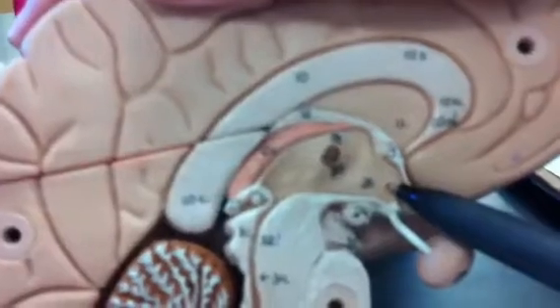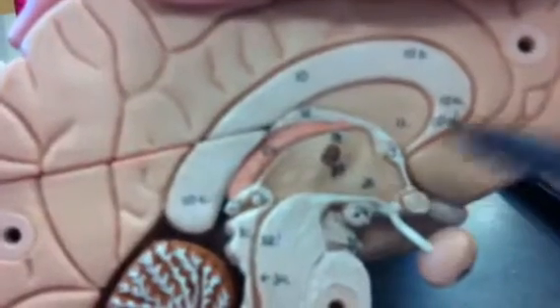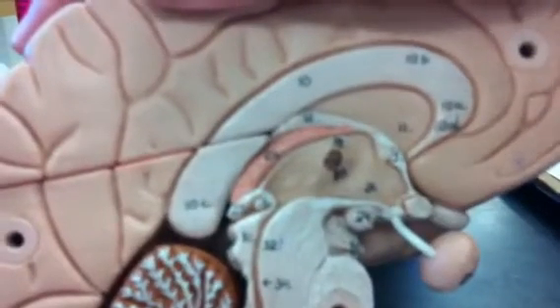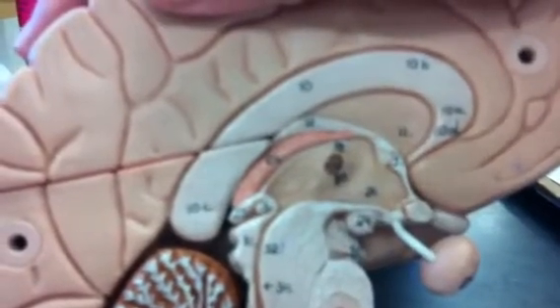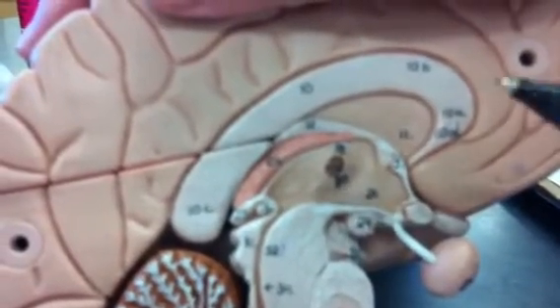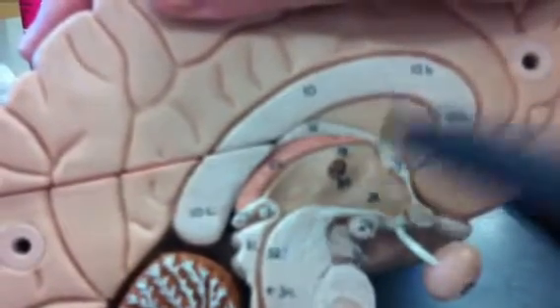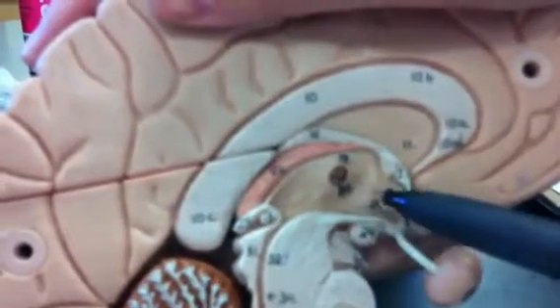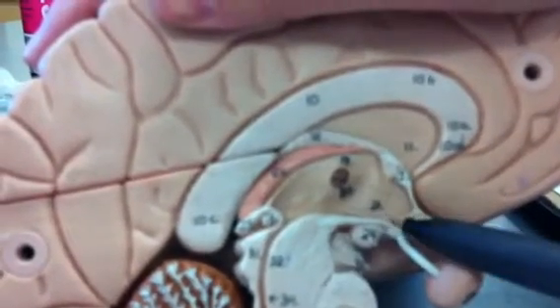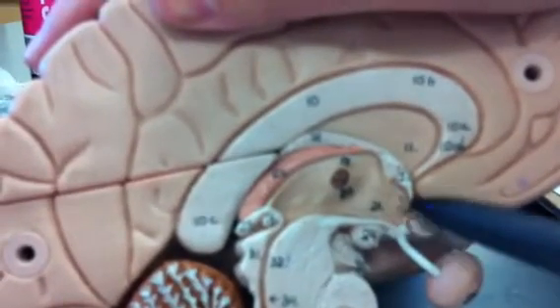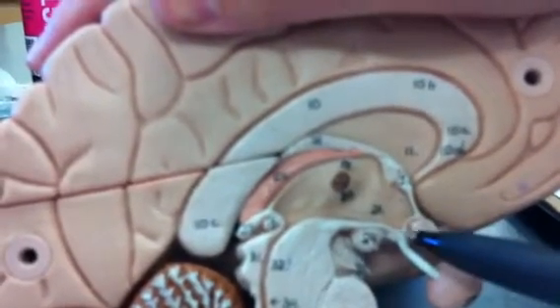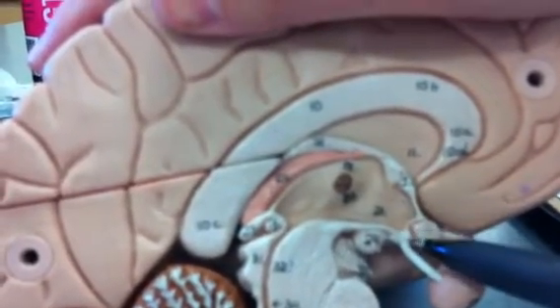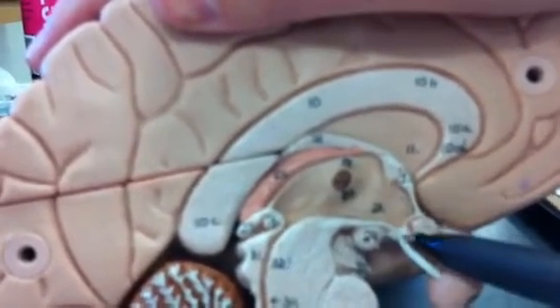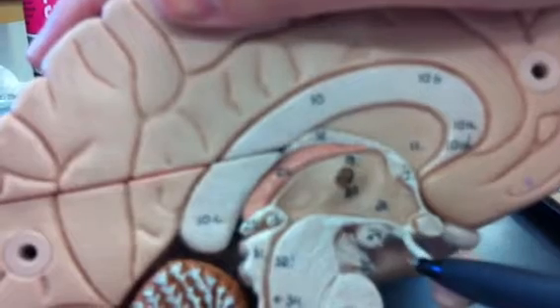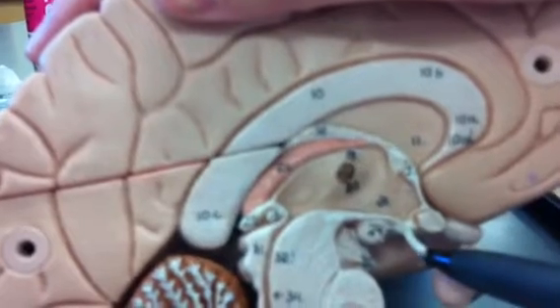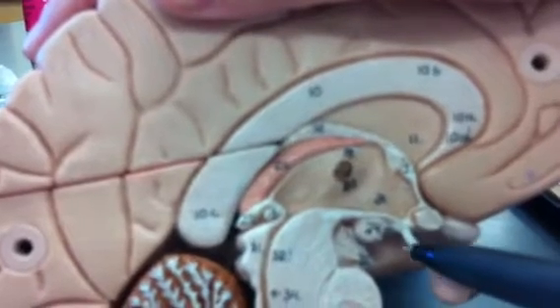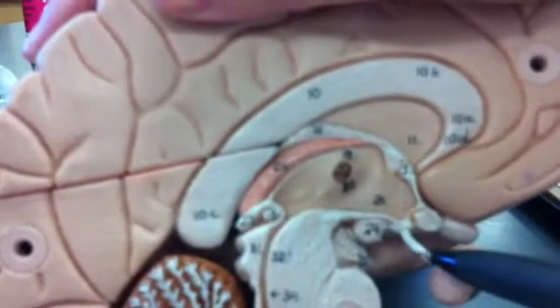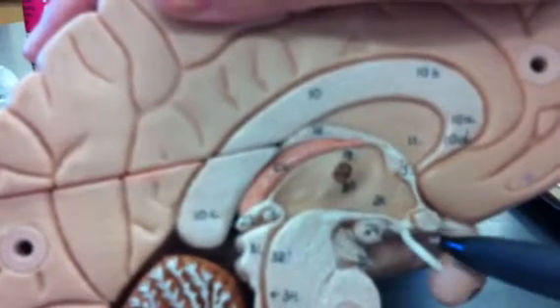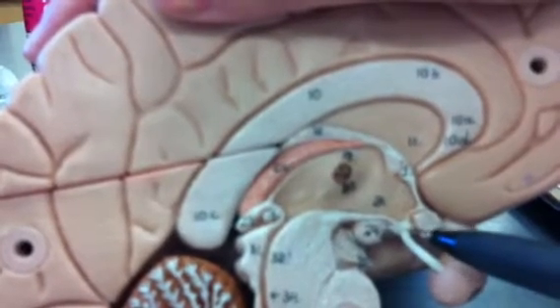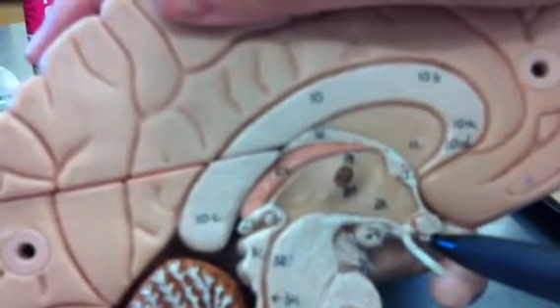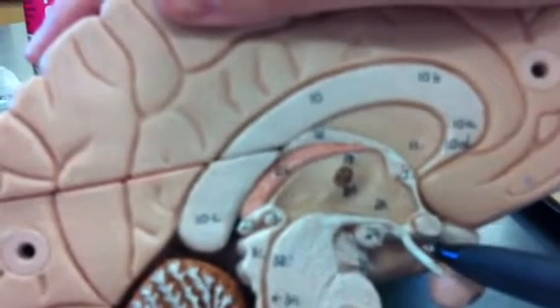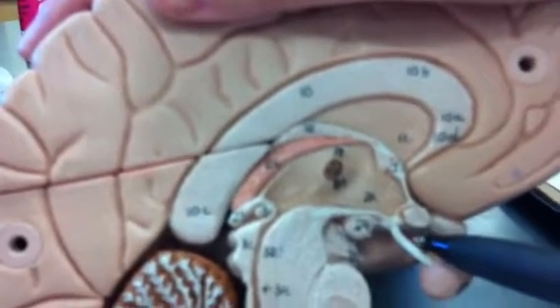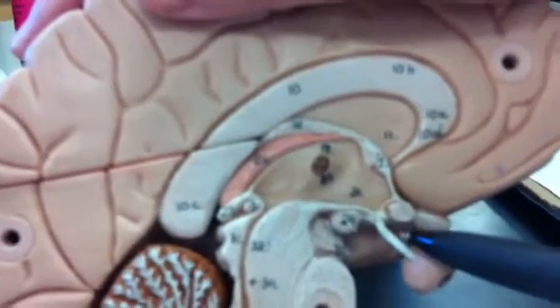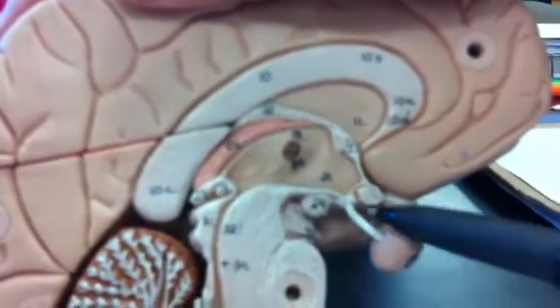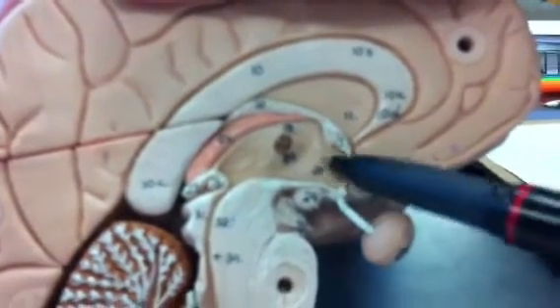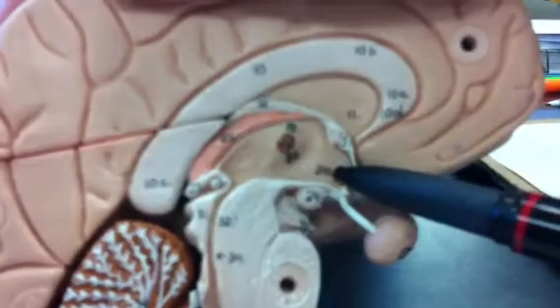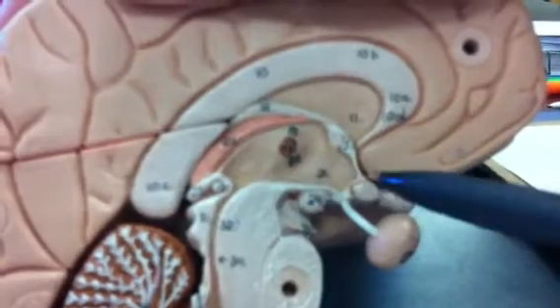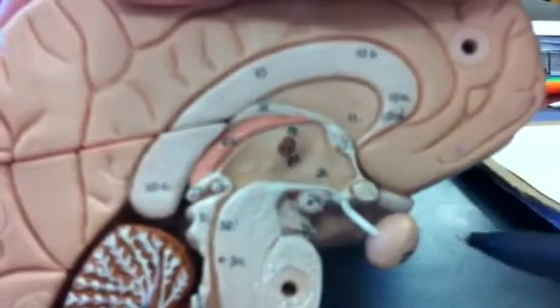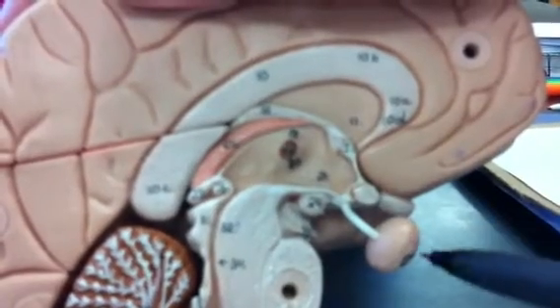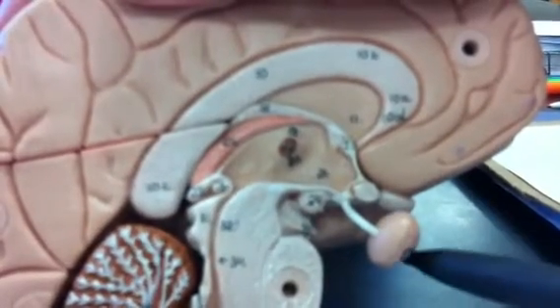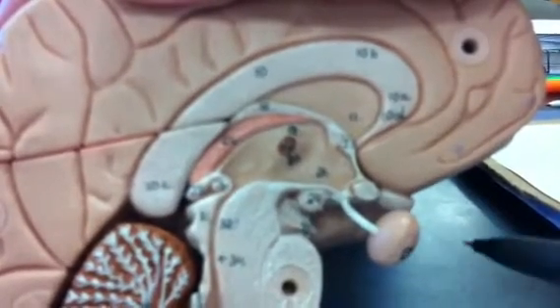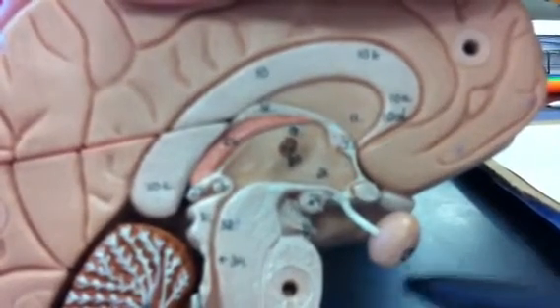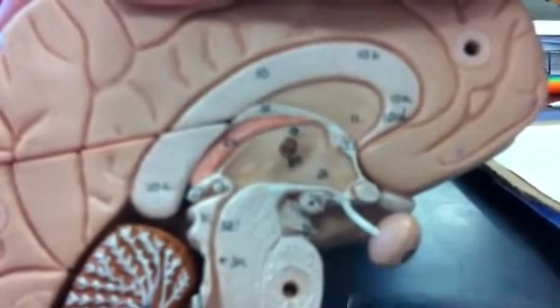Hypothalamus. Connected to the hypothalamus is this very fragile piece here — the infundibulum, which connects the hypothalamus to the pituitary gland.